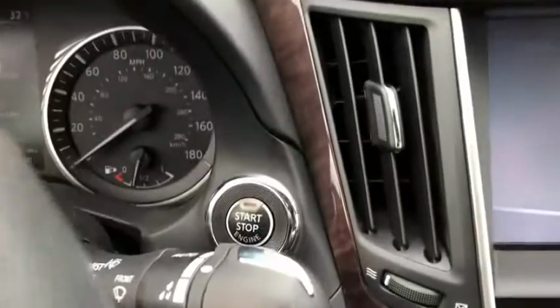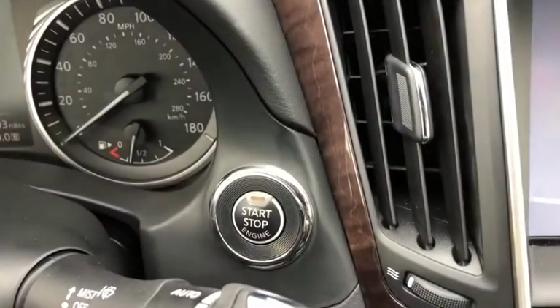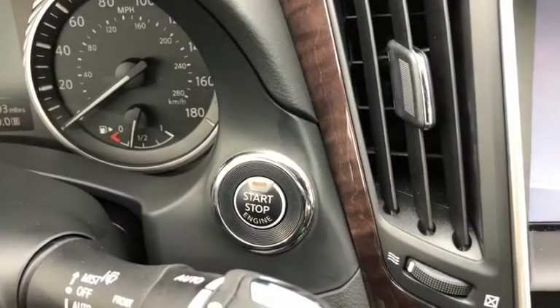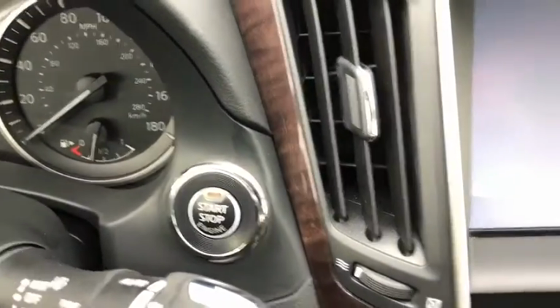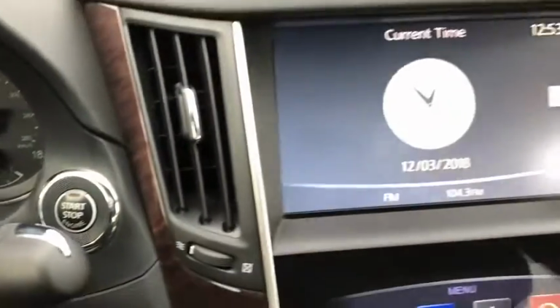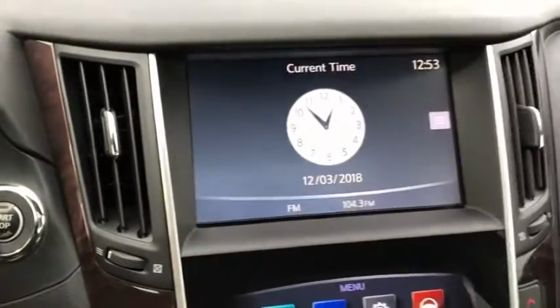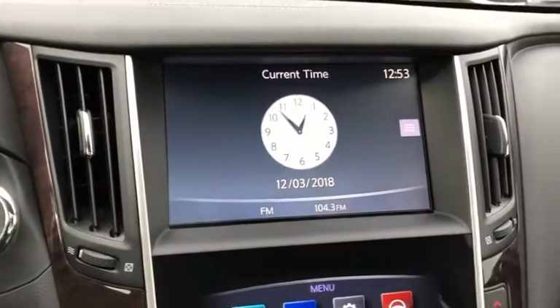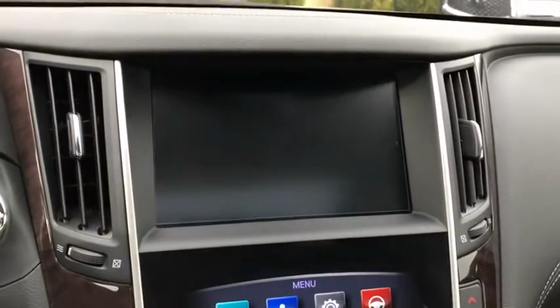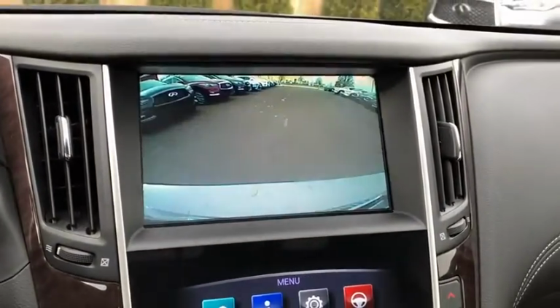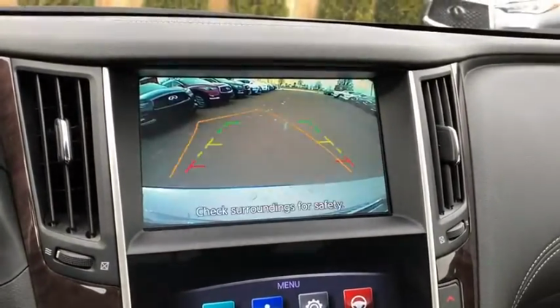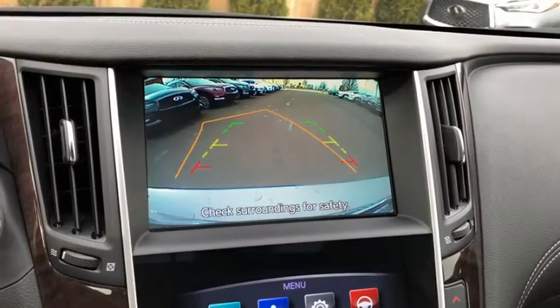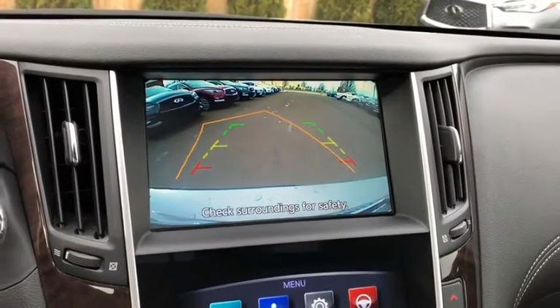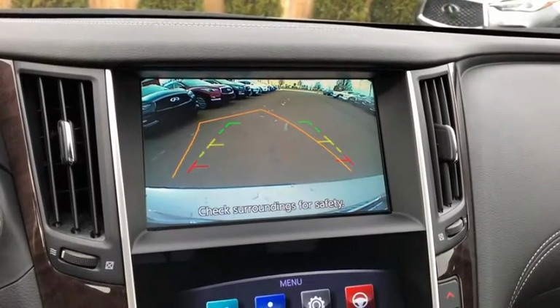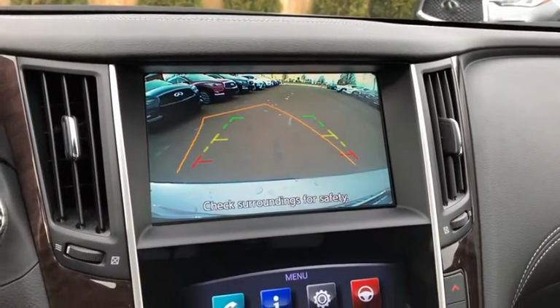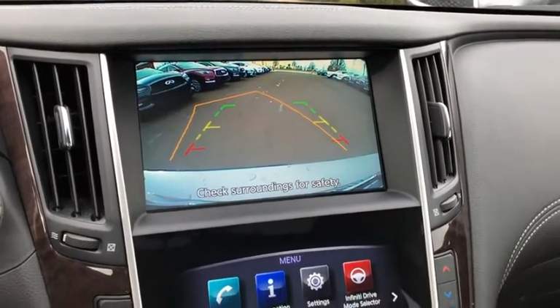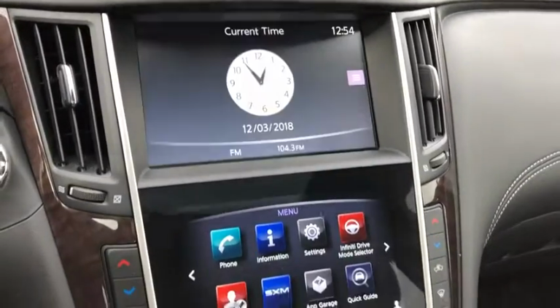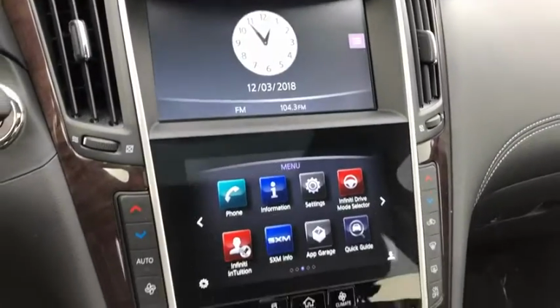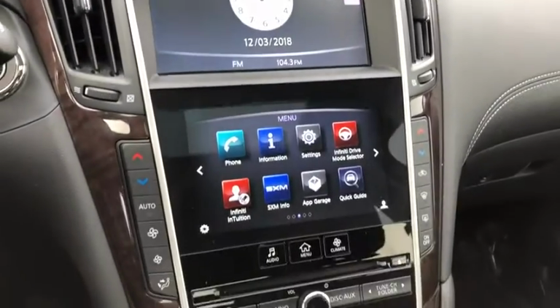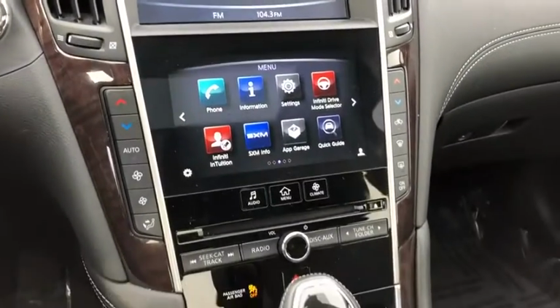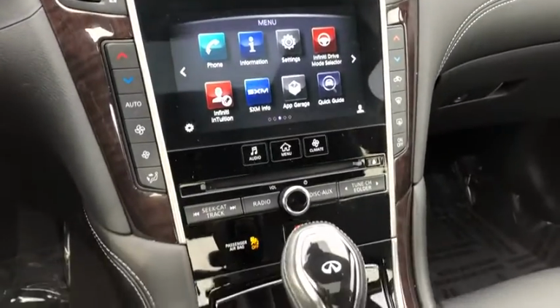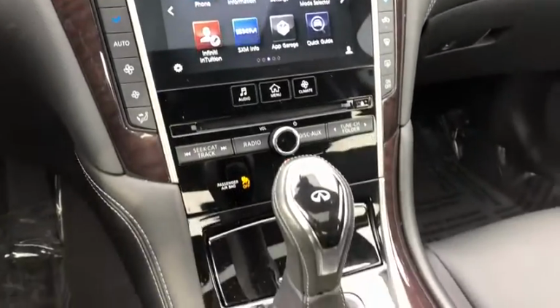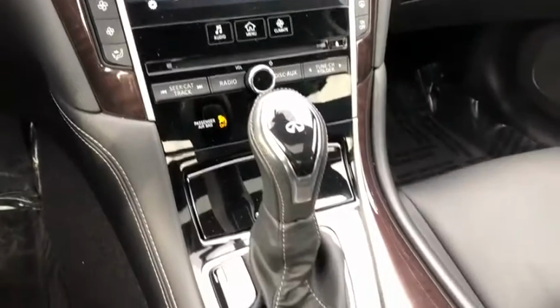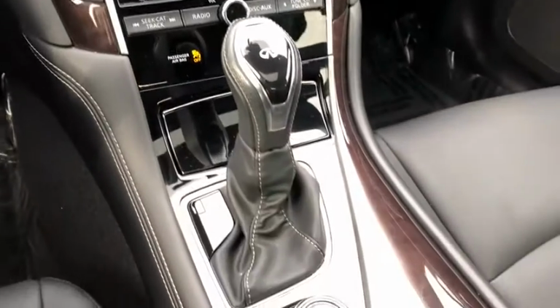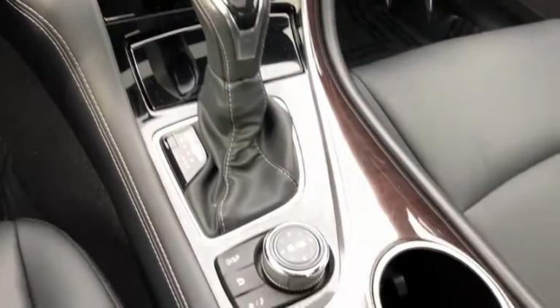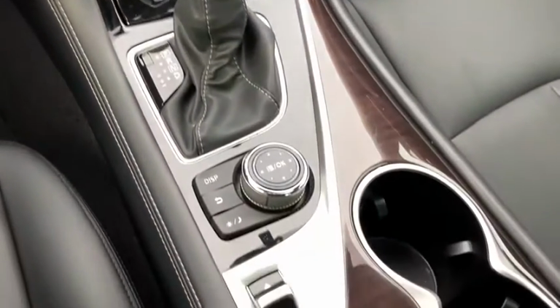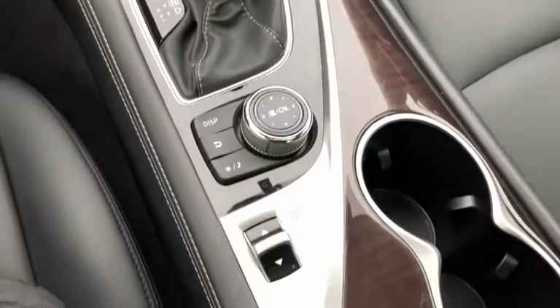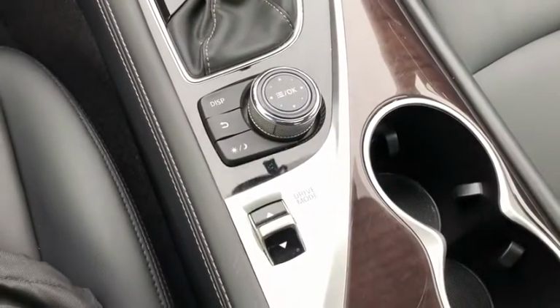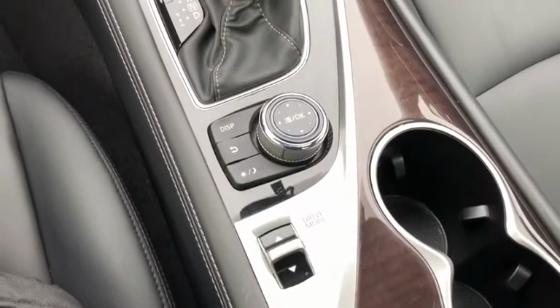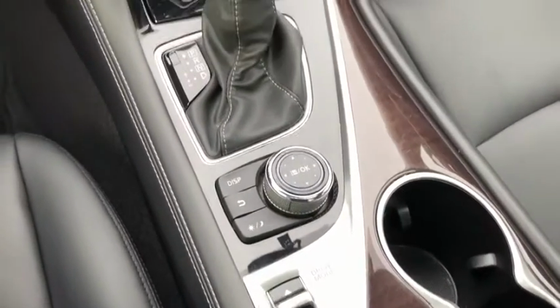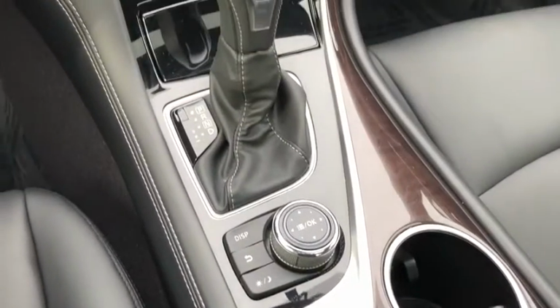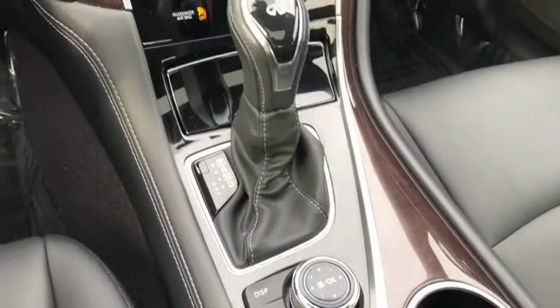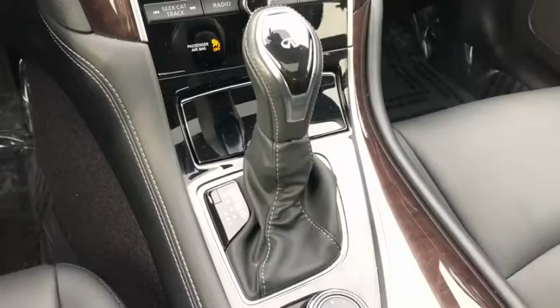Here are some of this vehicle's great options: power passenger seat, traction control, navigation system, dual airbags, leather-wrapped steering wheel, power steering, four-wheel disc brakes, electronic stability control, fog lights, security system.